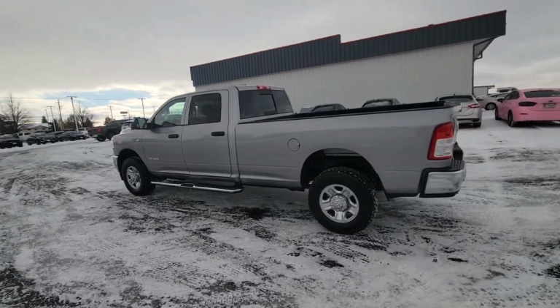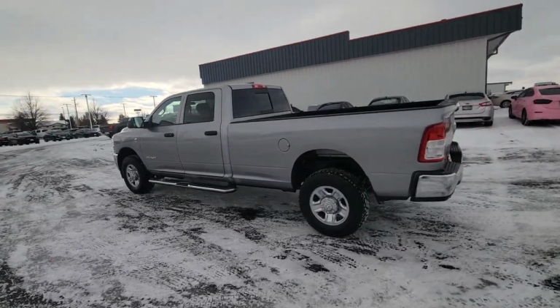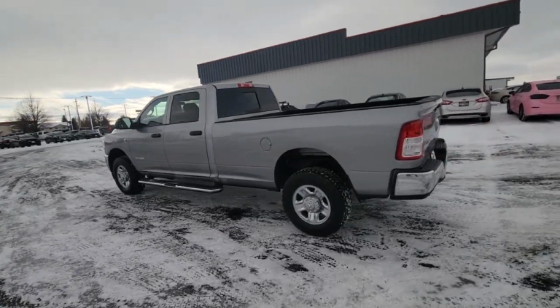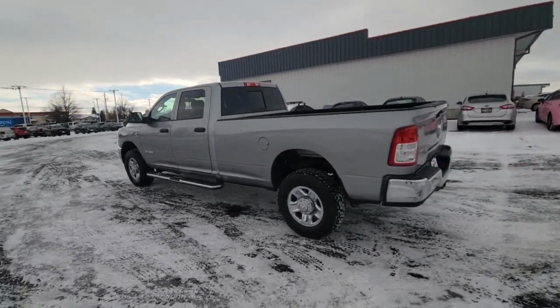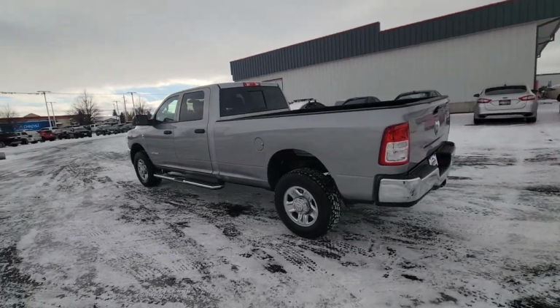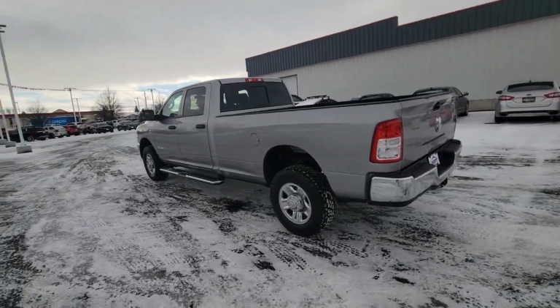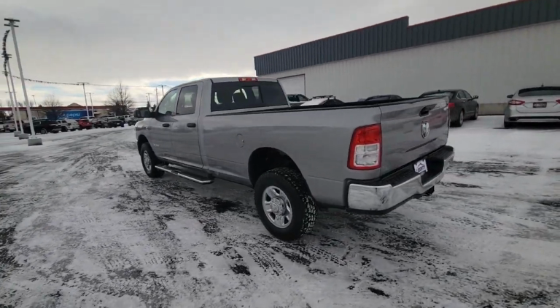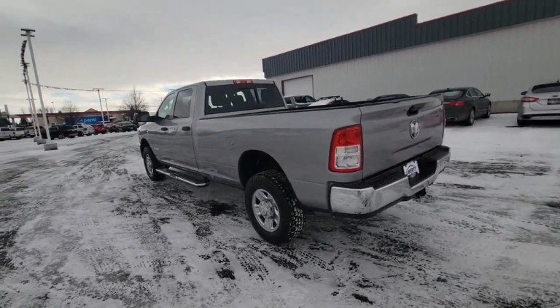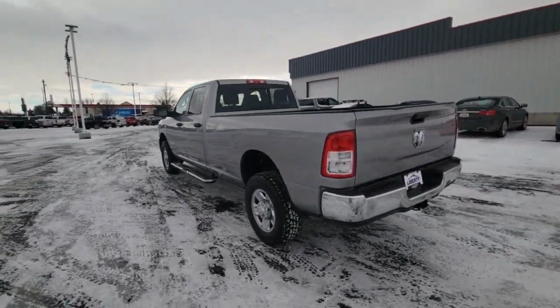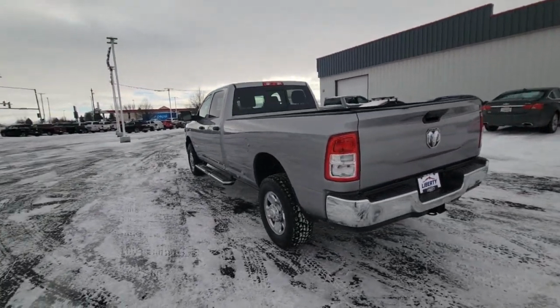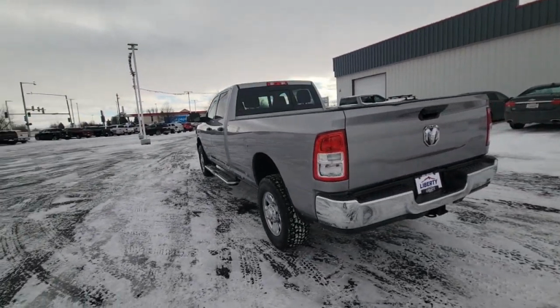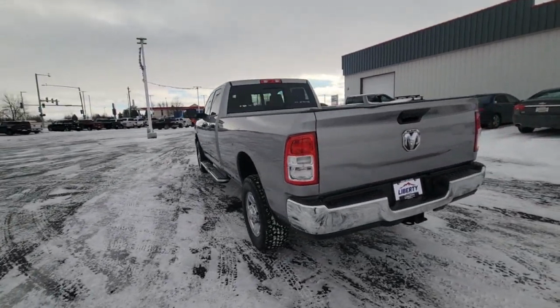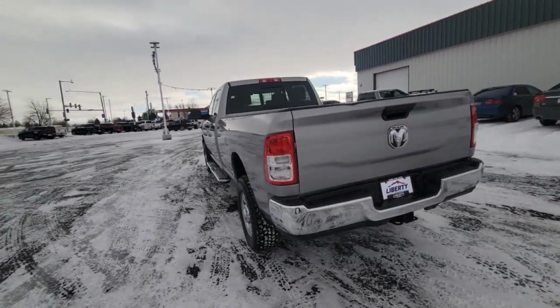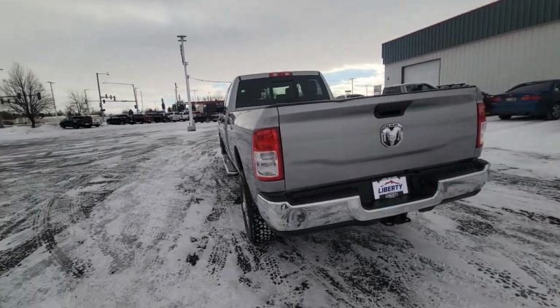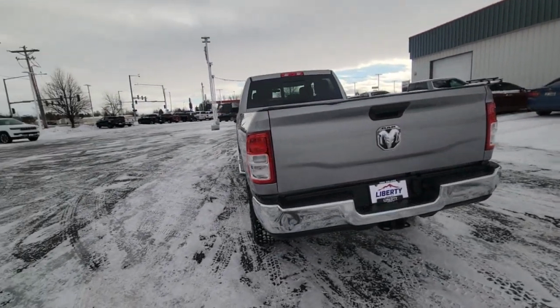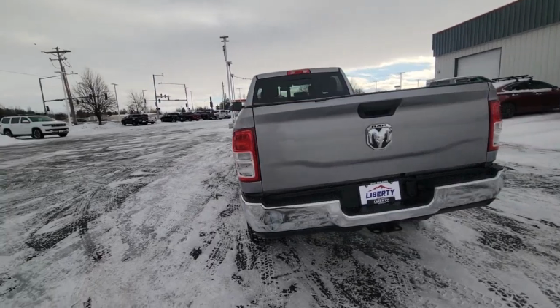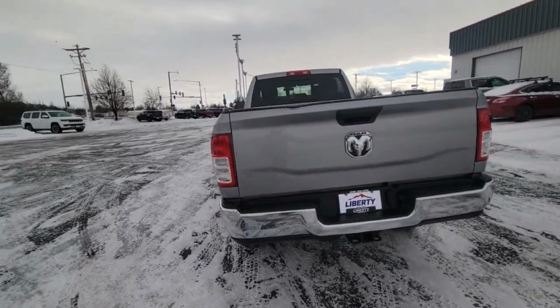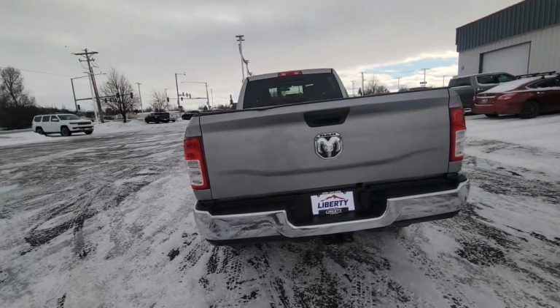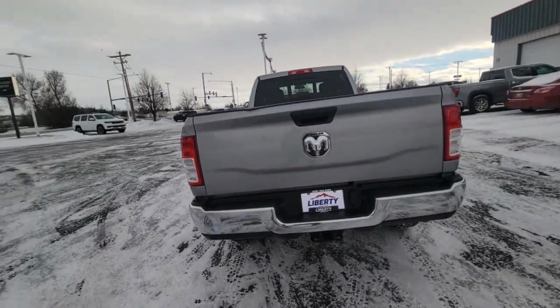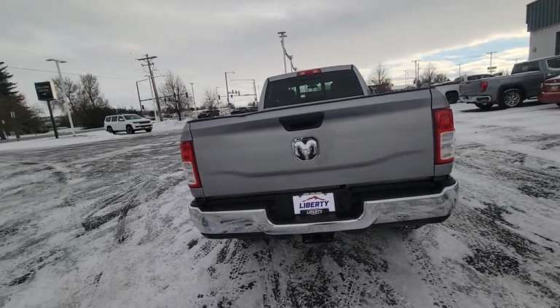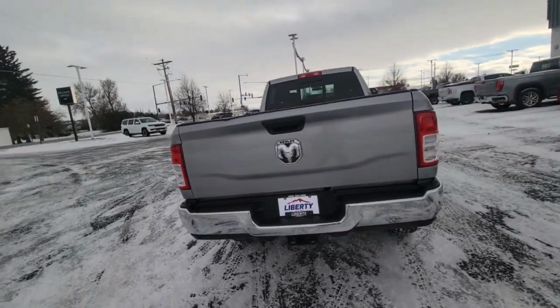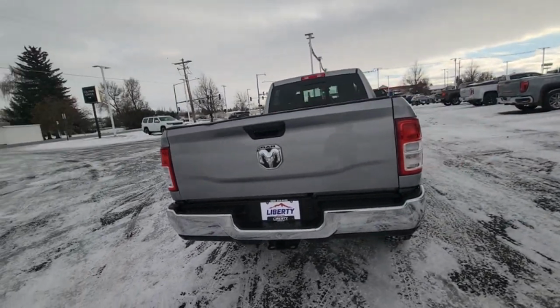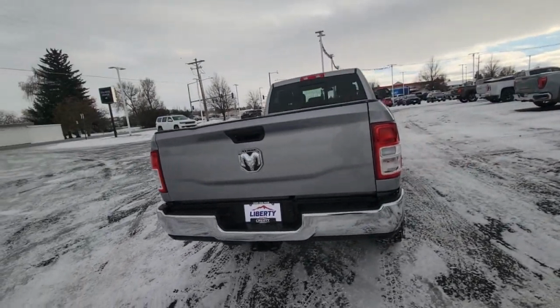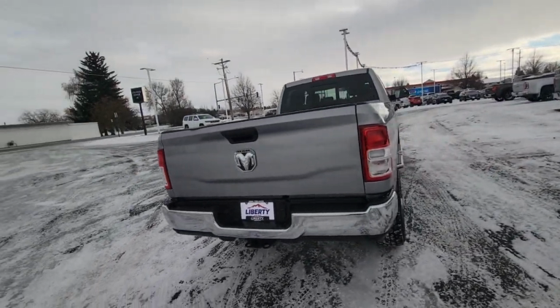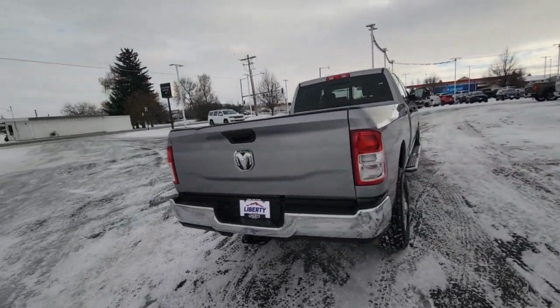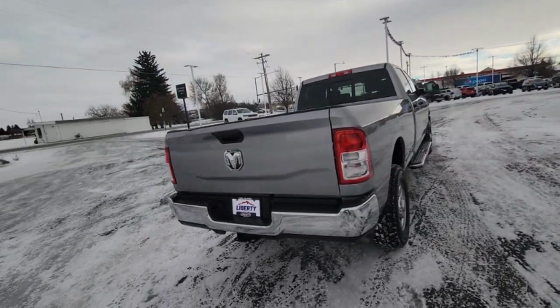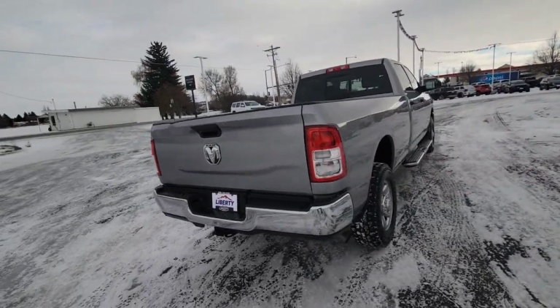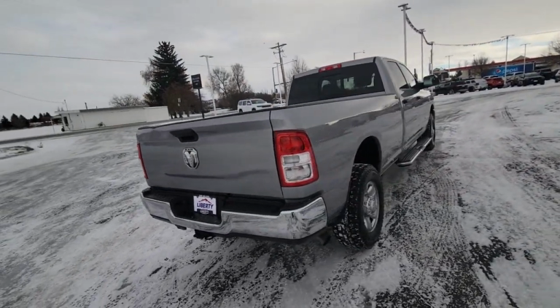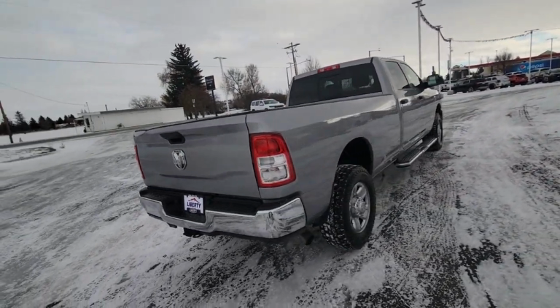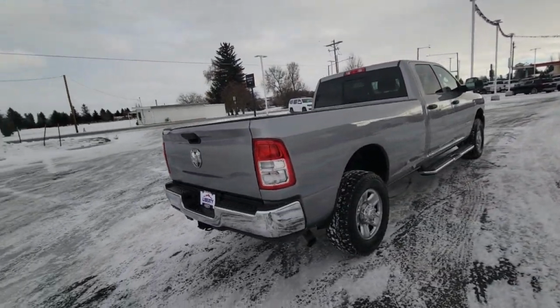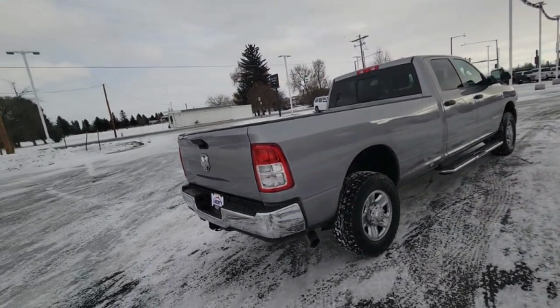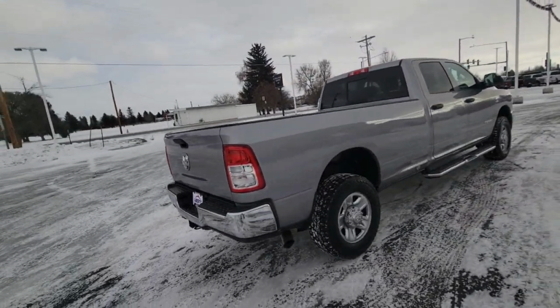Take the big jobs in stride in the Ram 2500. Its blend of heavy duty capability, passenger comfort, and connected technology will see you through.